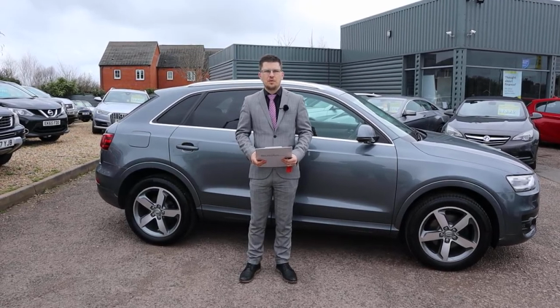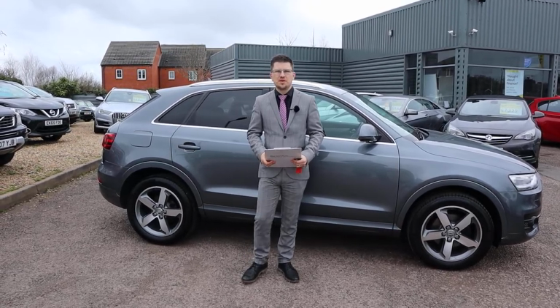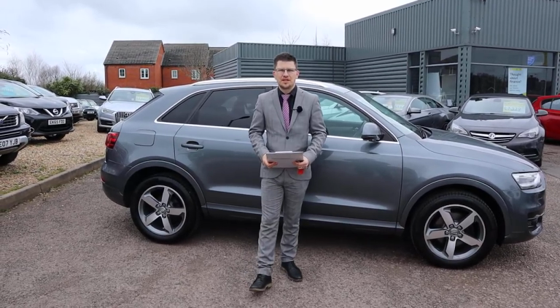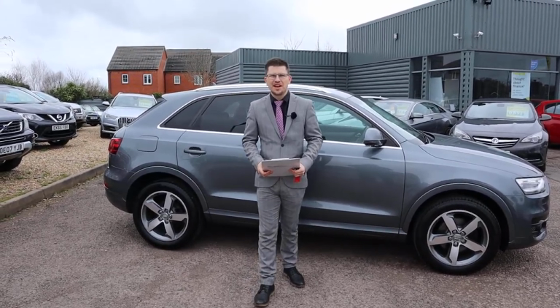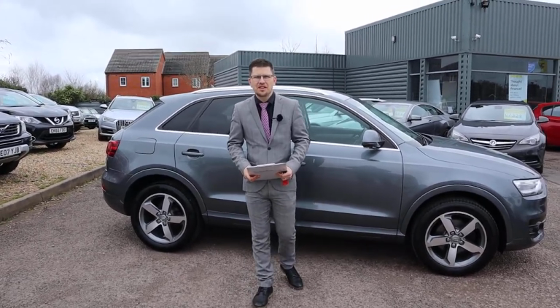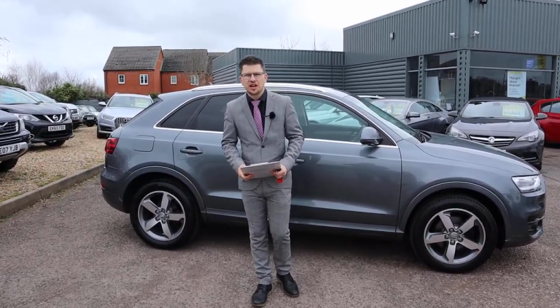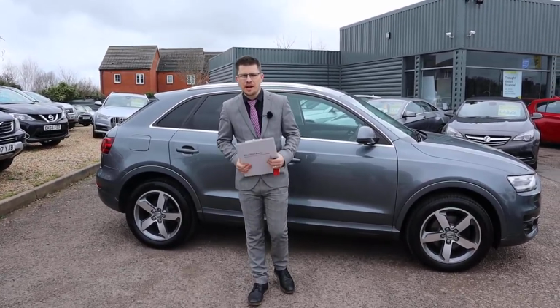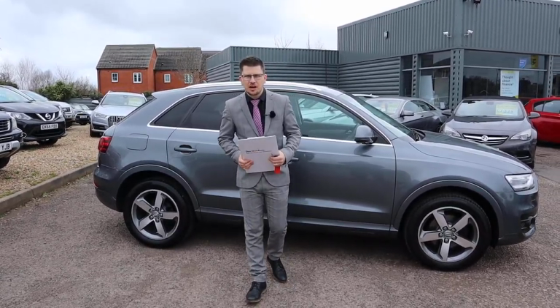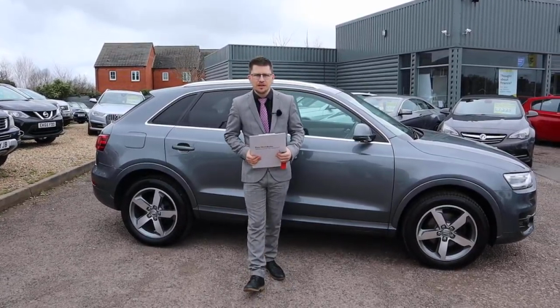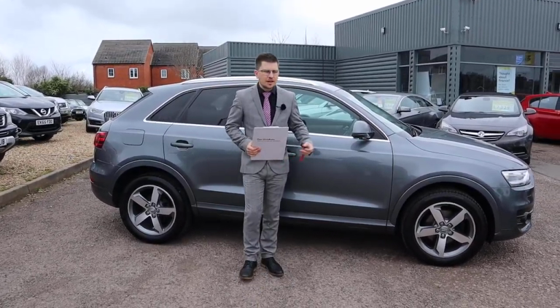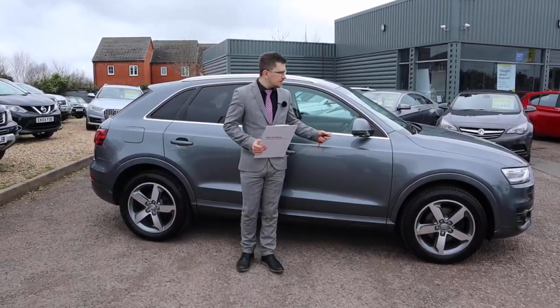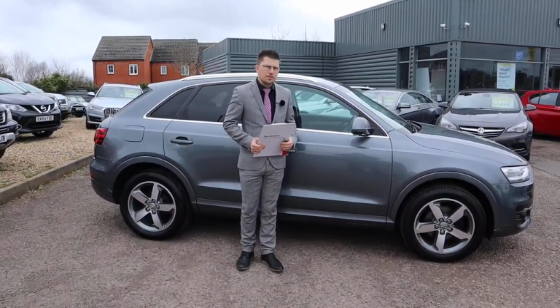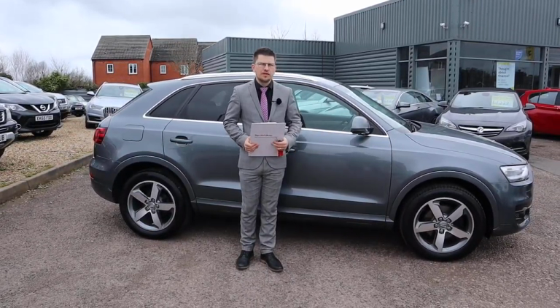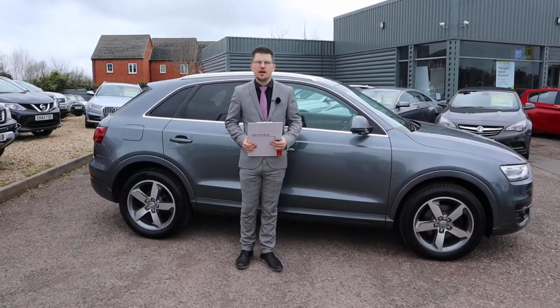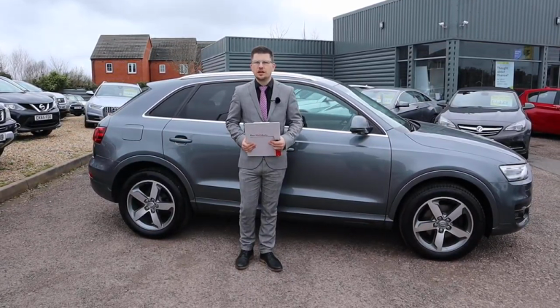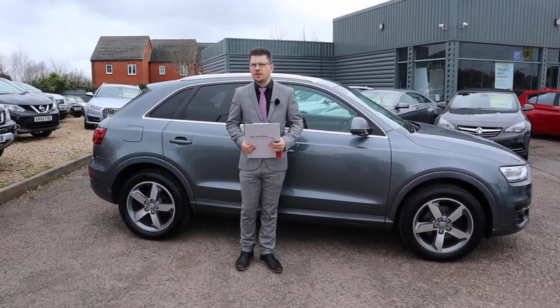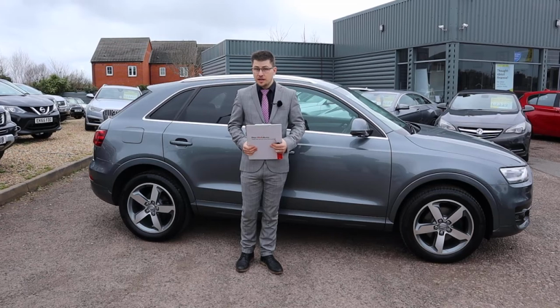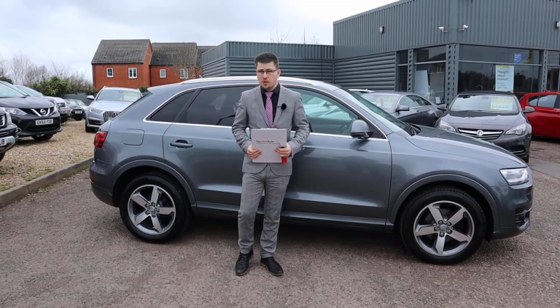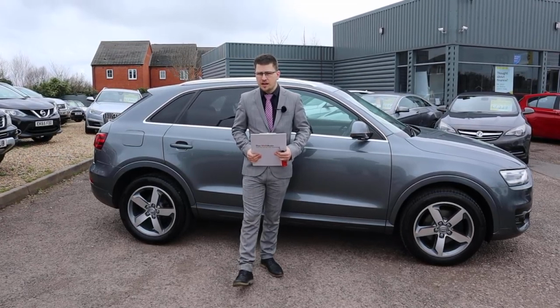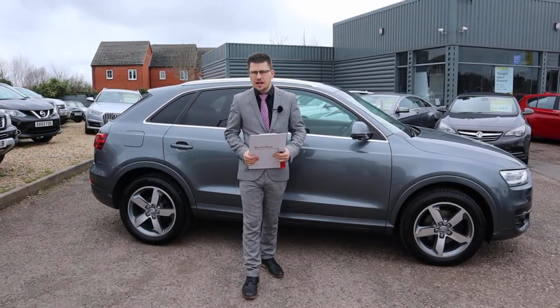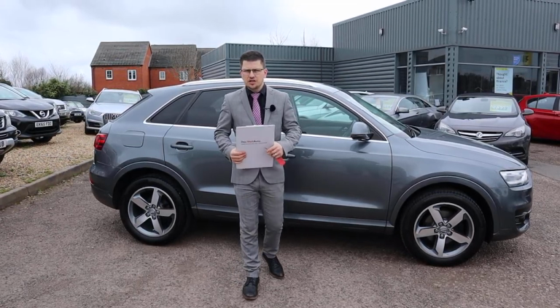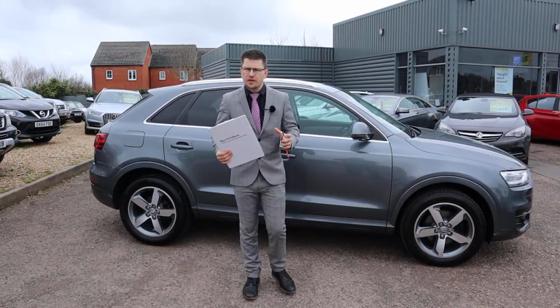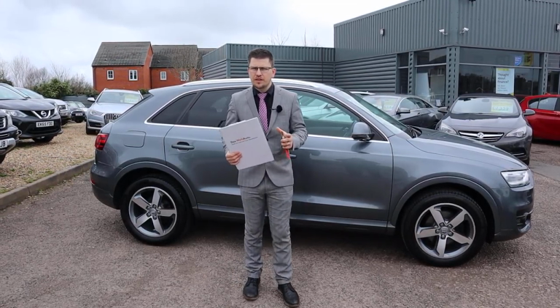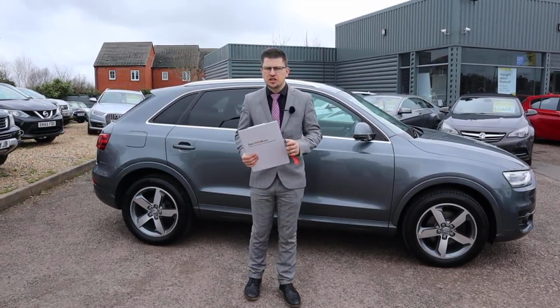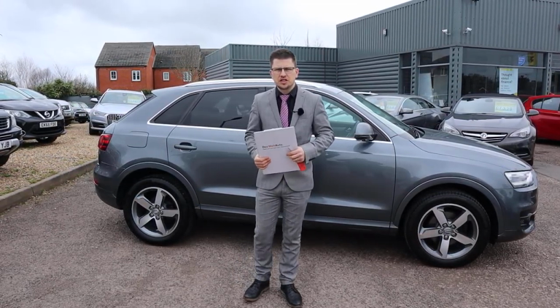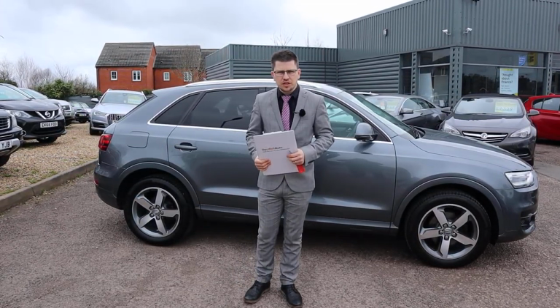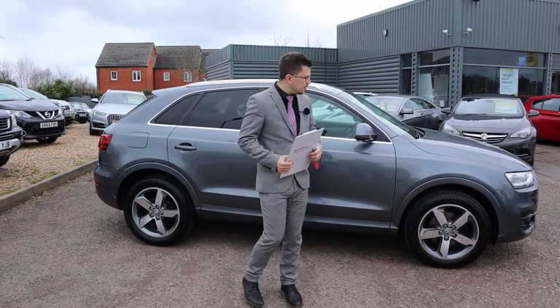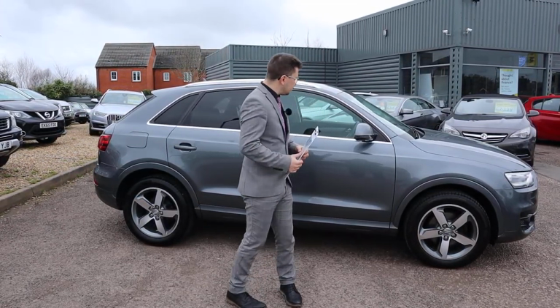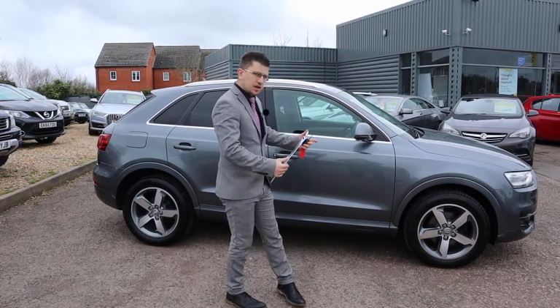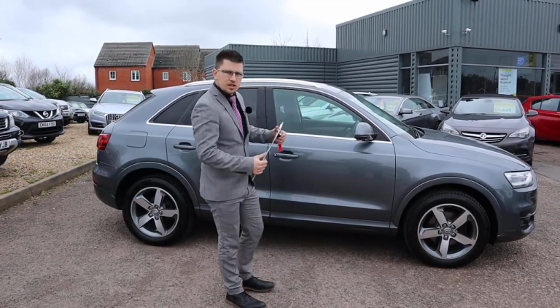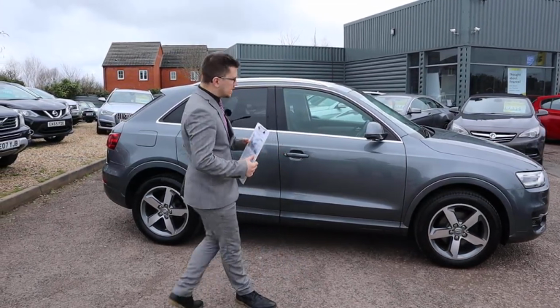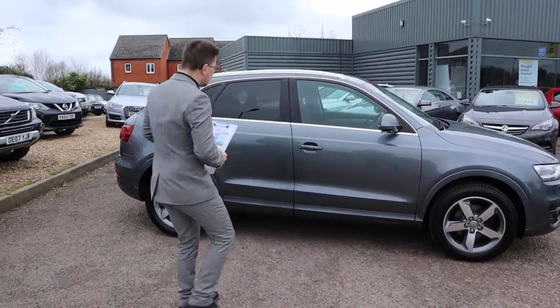Welcome to another video here at Country Car. My name's Tom. This is a beautiful Audi Q3. We're going to give you a walk around it today, show you a few of the features and the general condition of it. Let's get started.